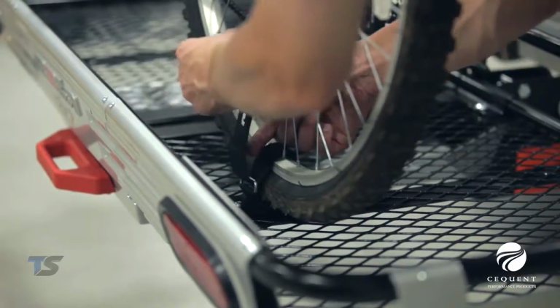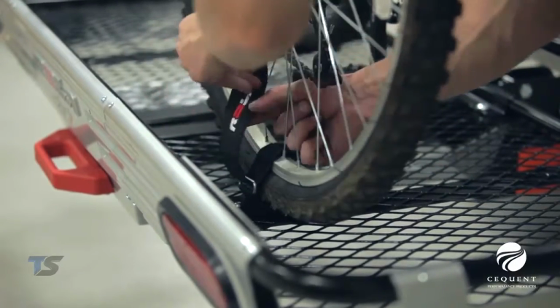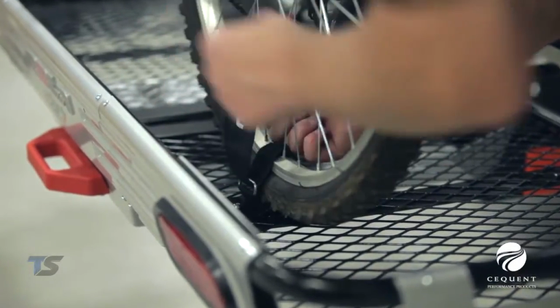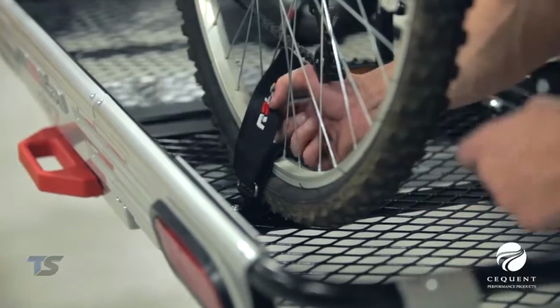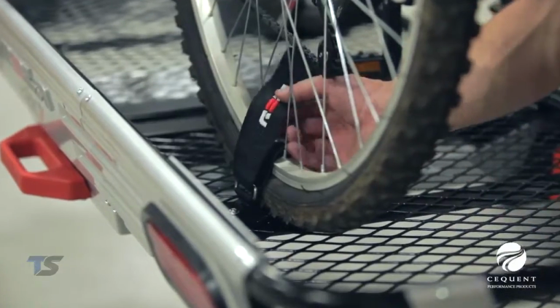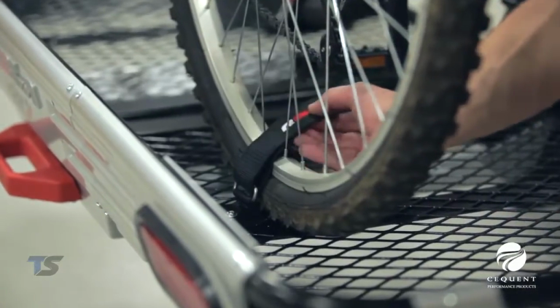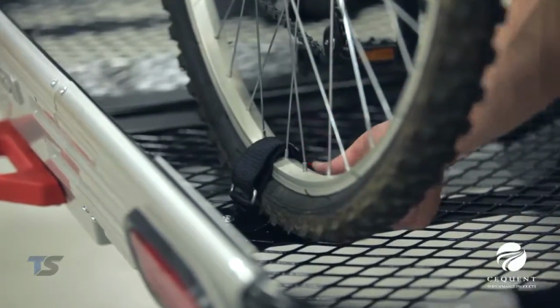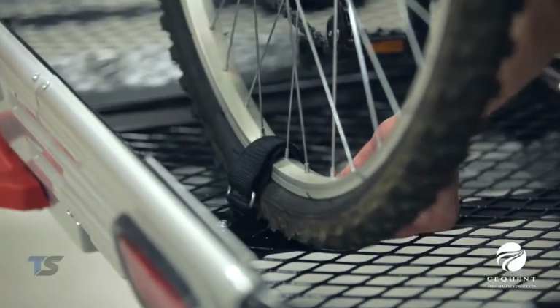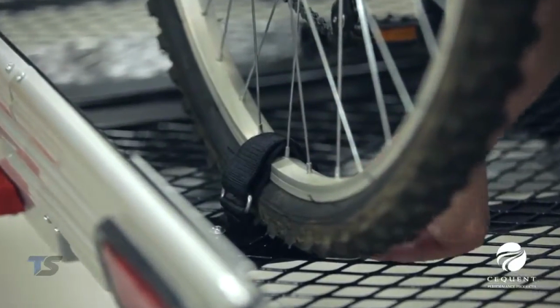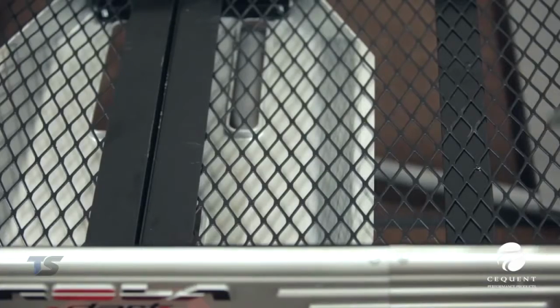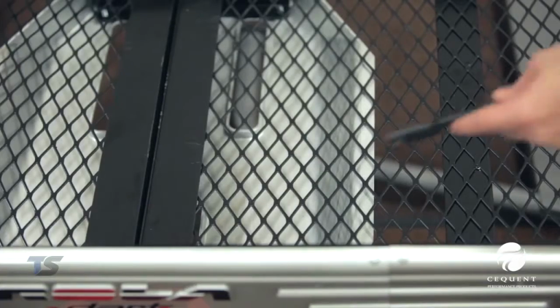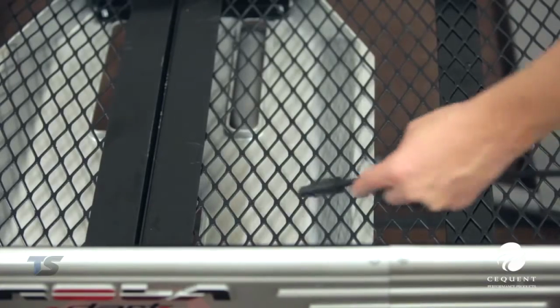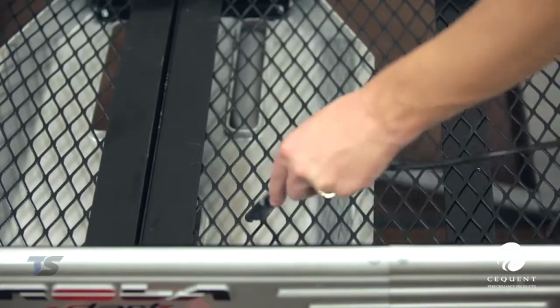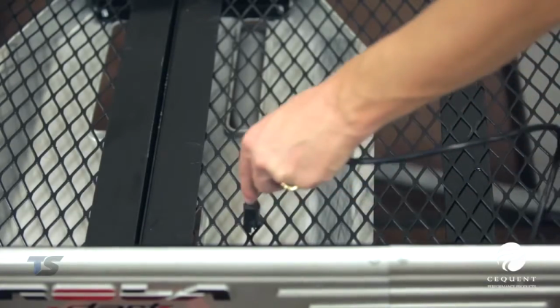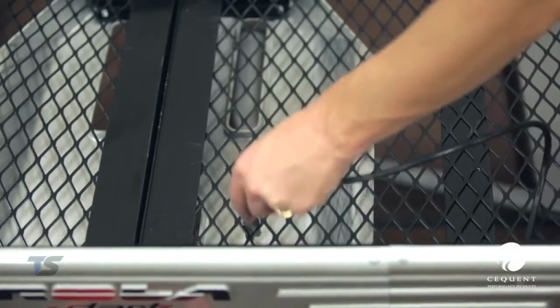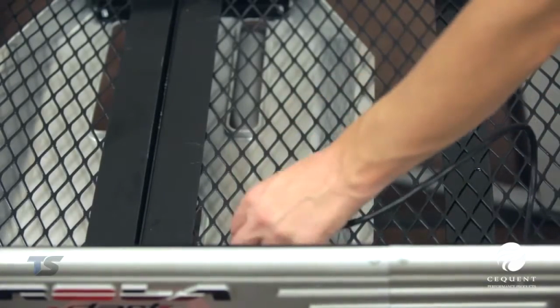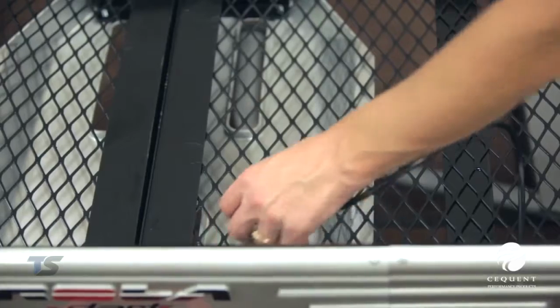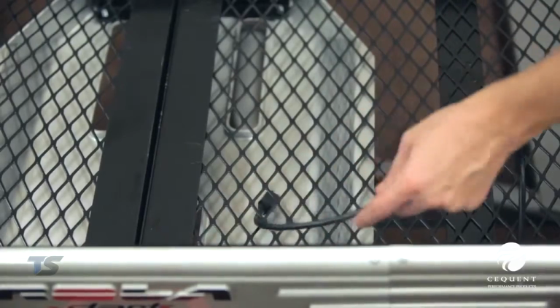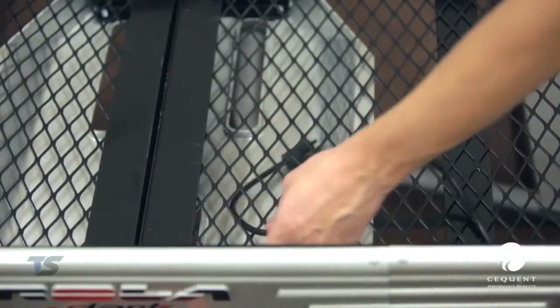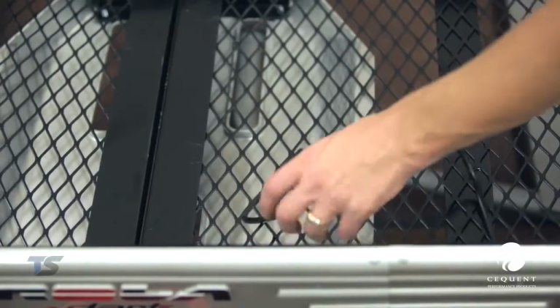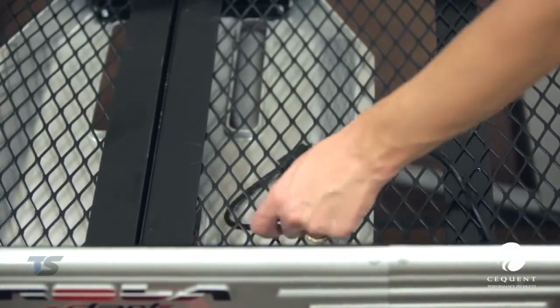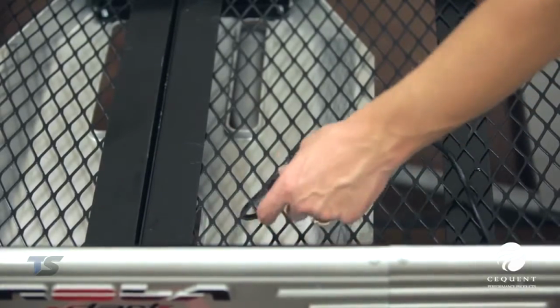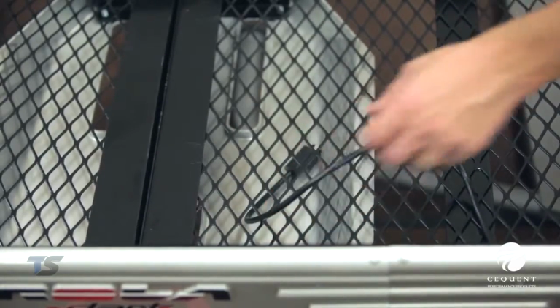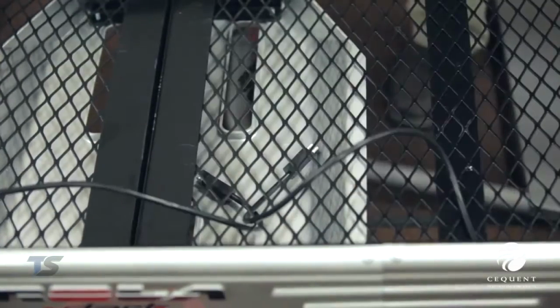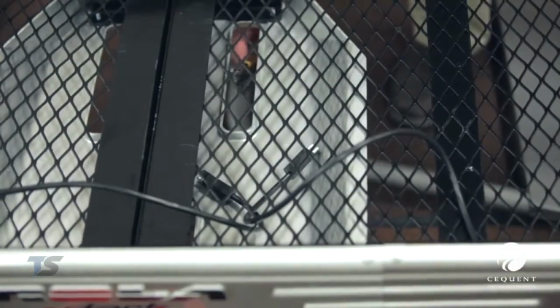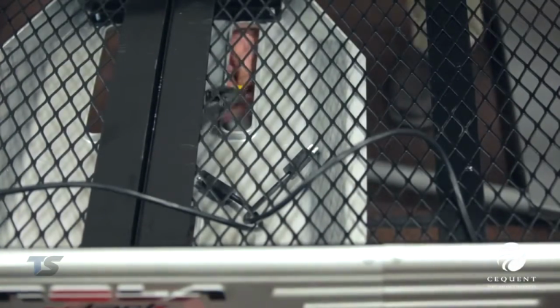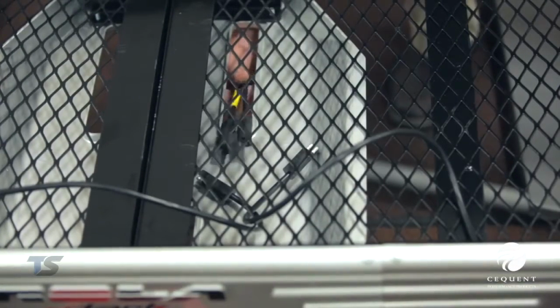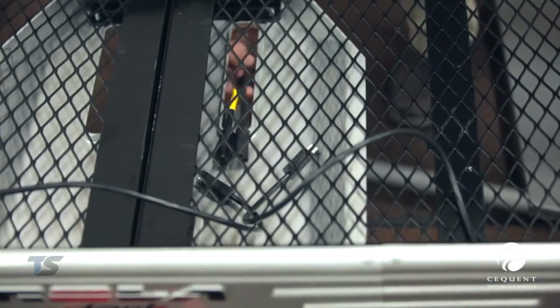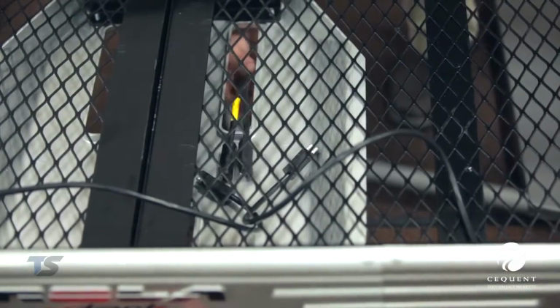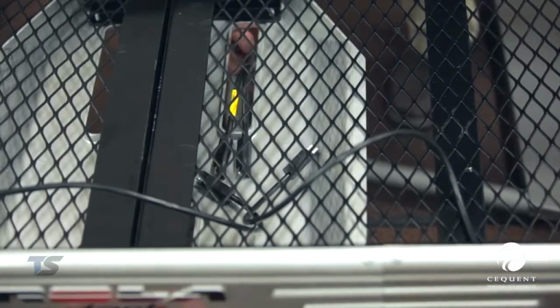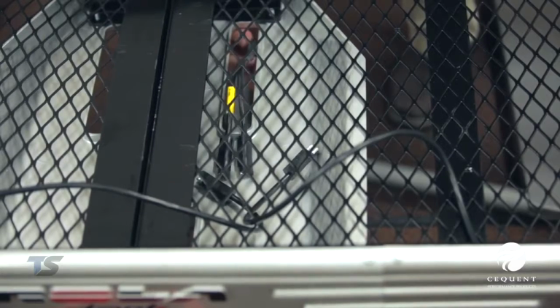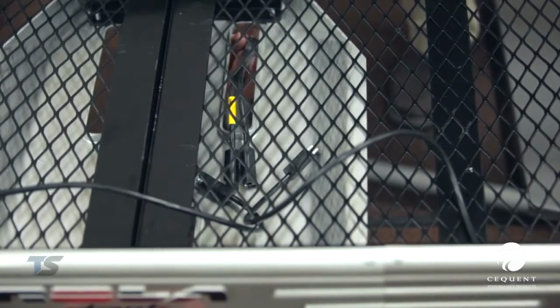One kit is required for each bike. Also available are fully functioning six inch oval LED or incandescent rear tail light kits that include four flat wiring.